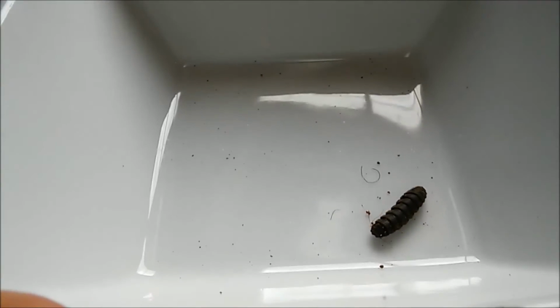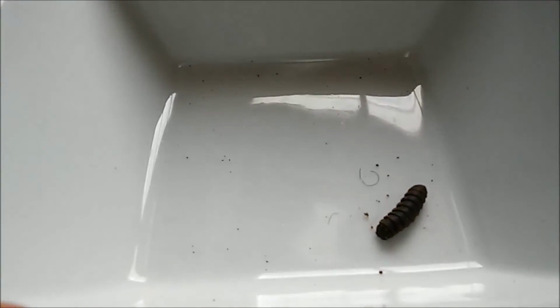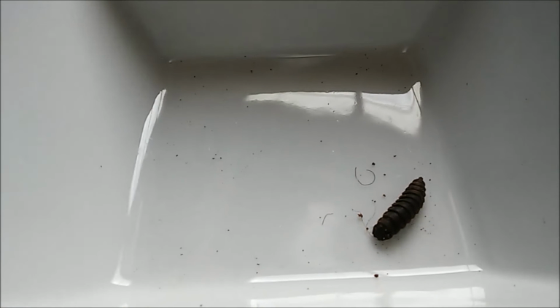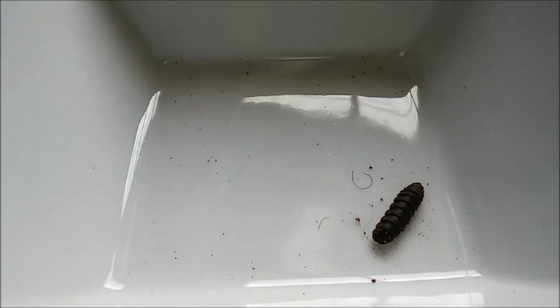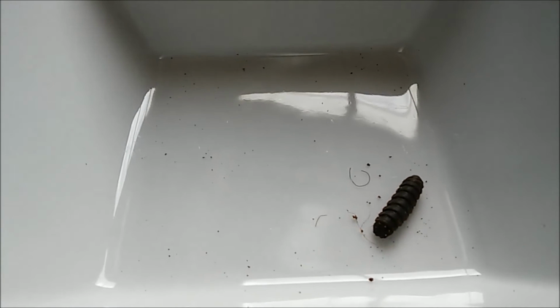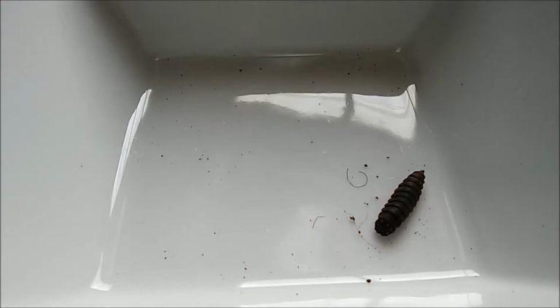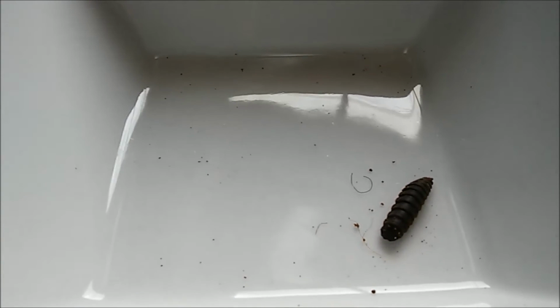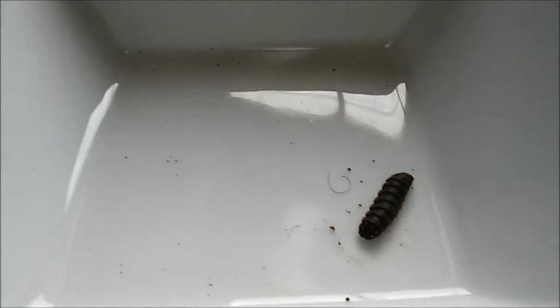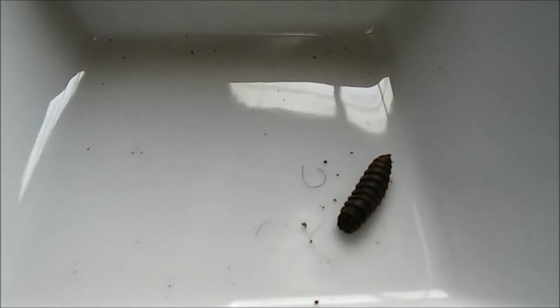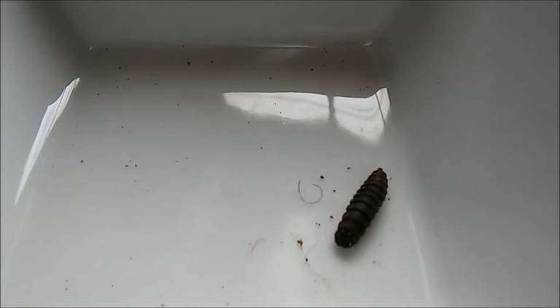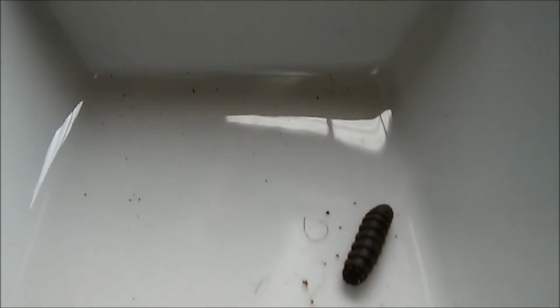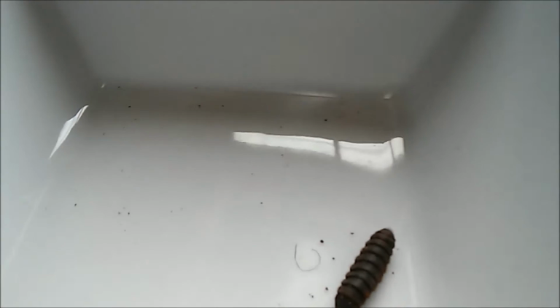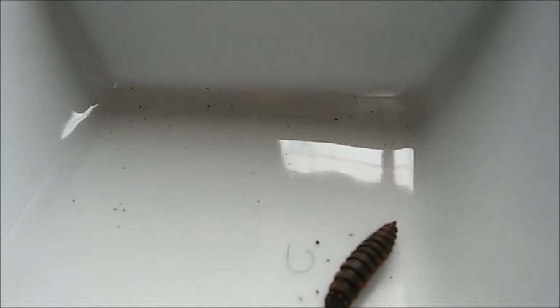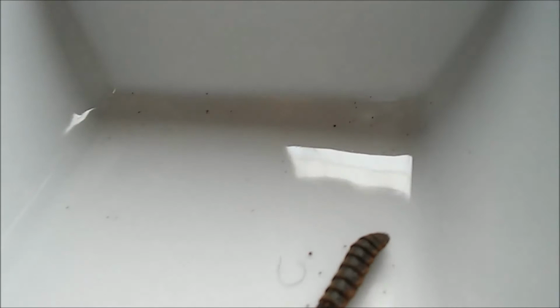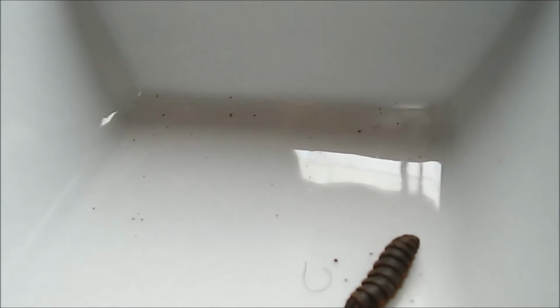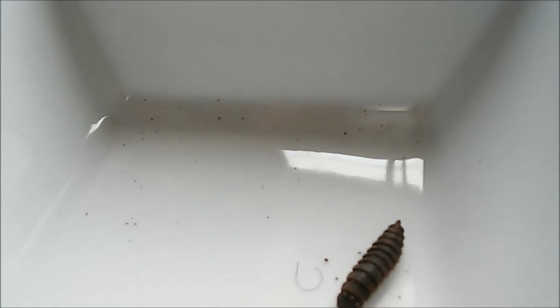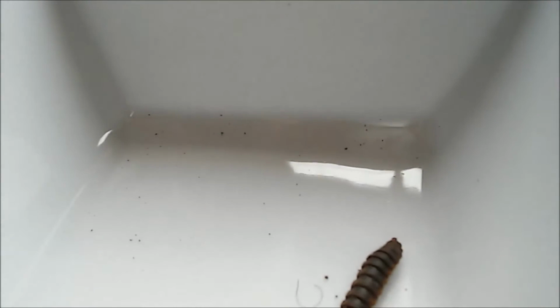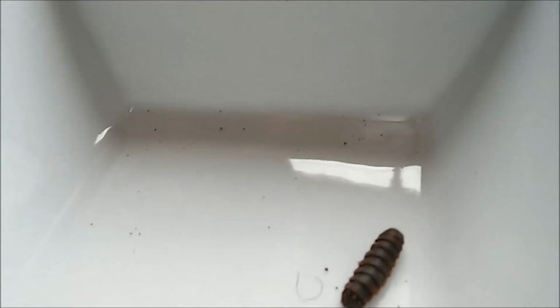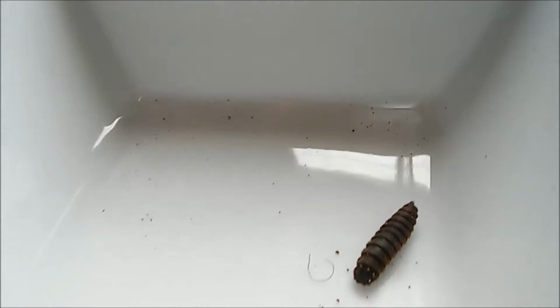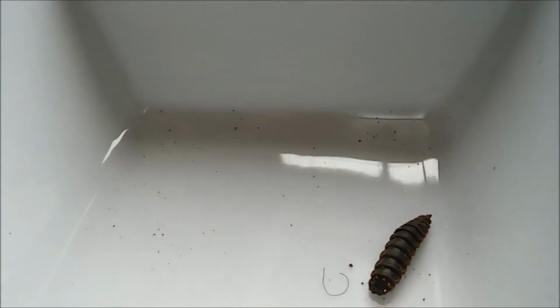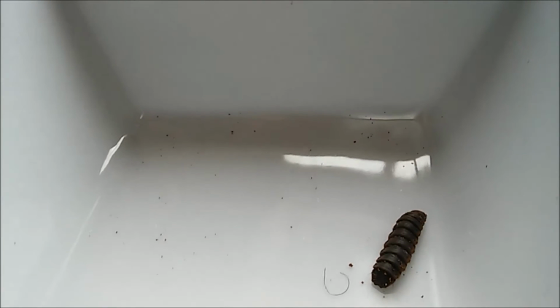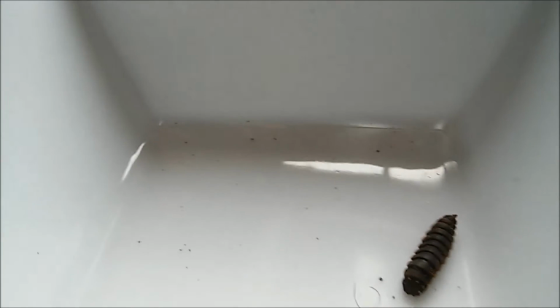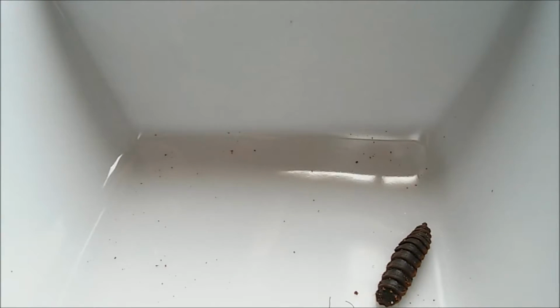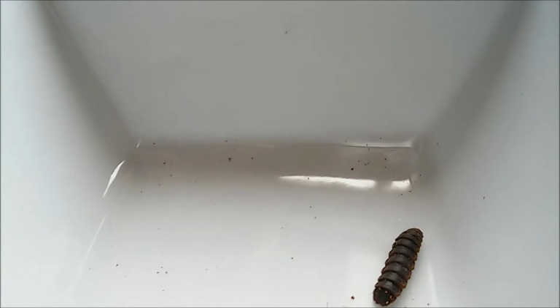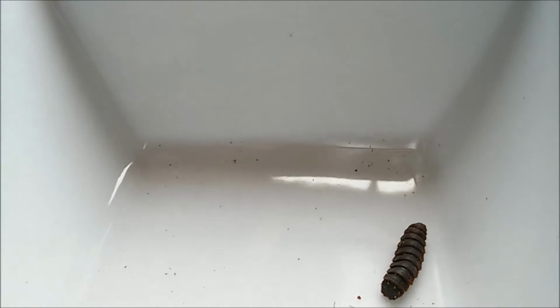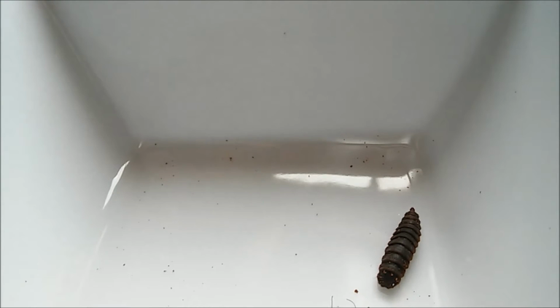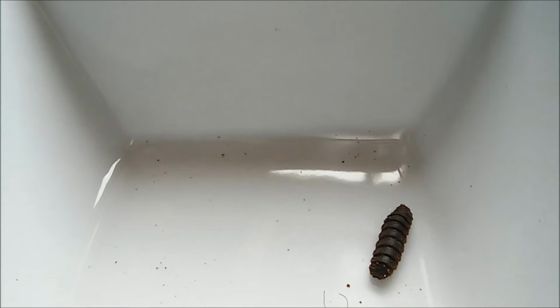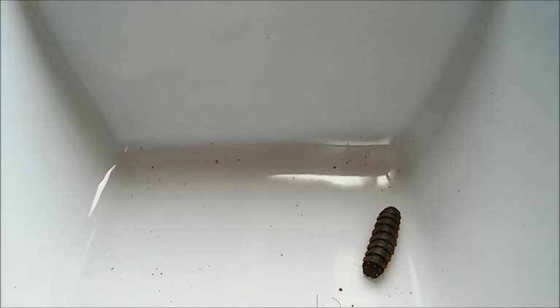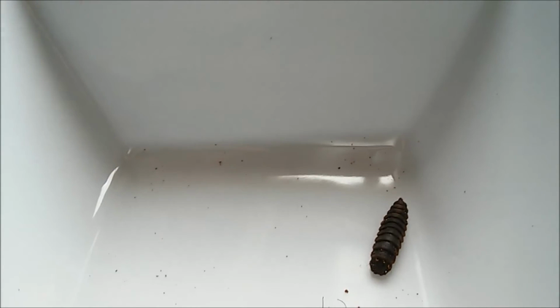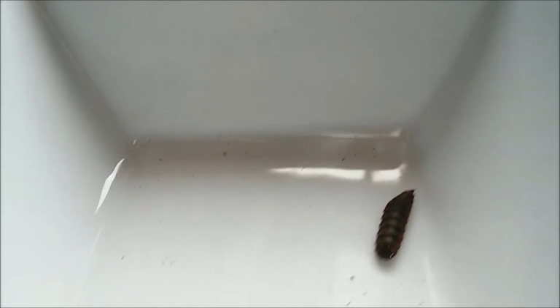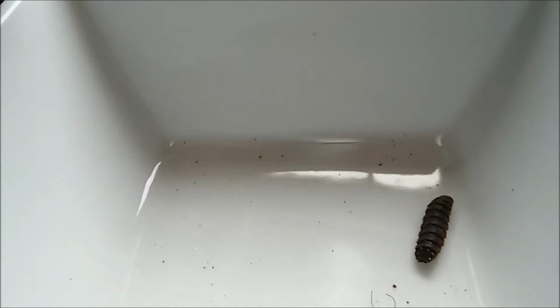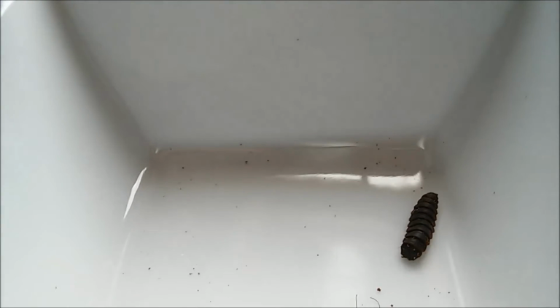This is my first pupating black soldier fly. You can see it turn black, and it has like a hook on its mouth. They lose their mouth when they start to pupate, and they get this hook to help them crawl up to find someplace dry to turn into a fly.